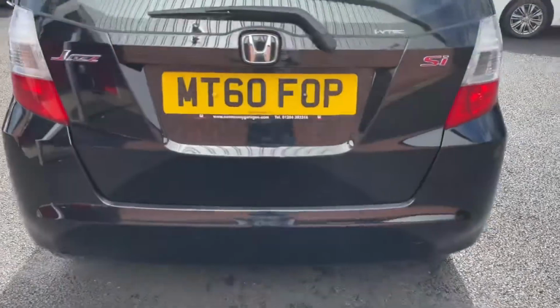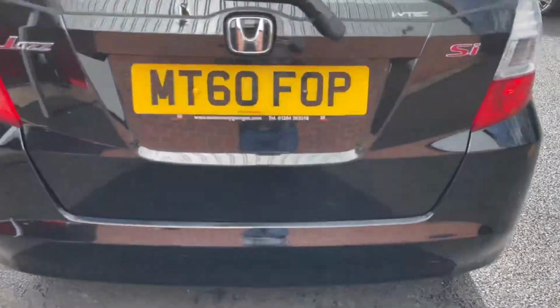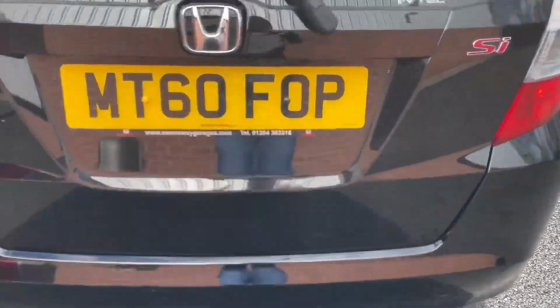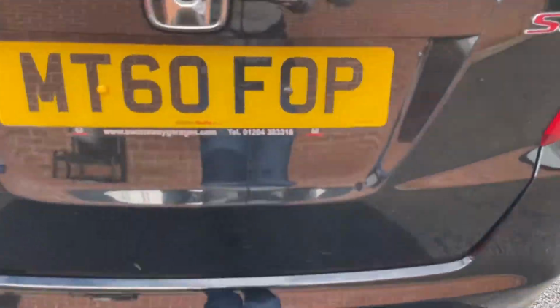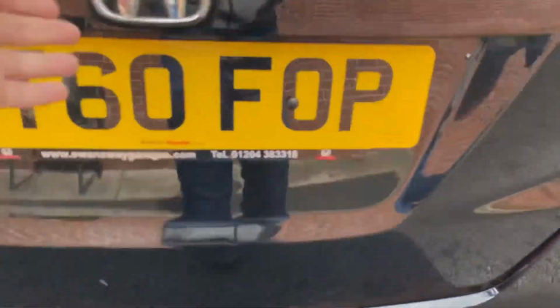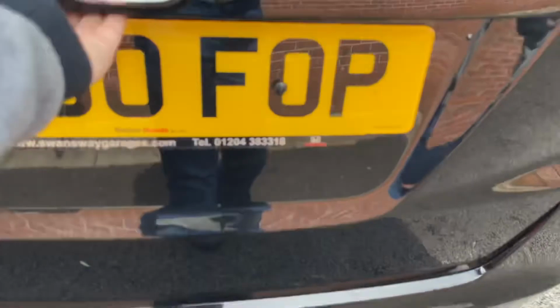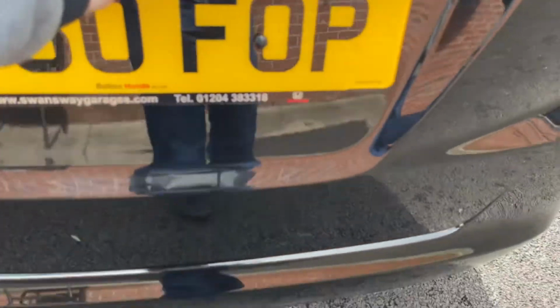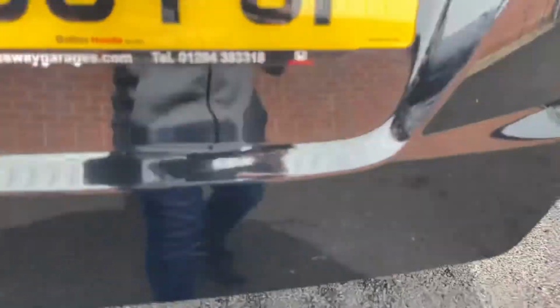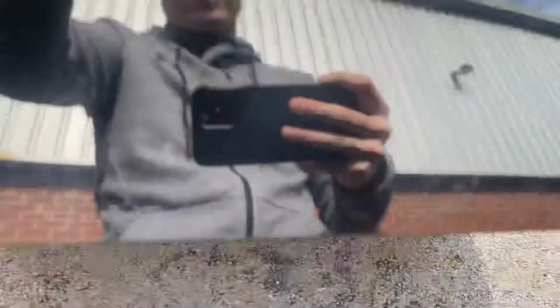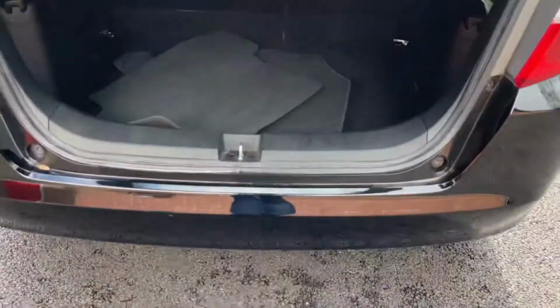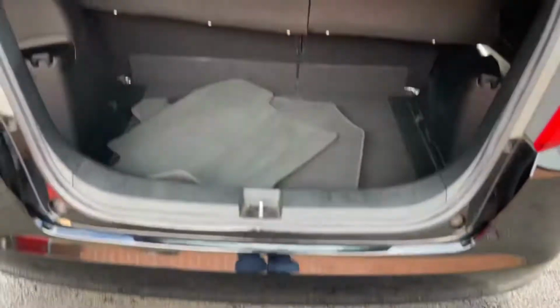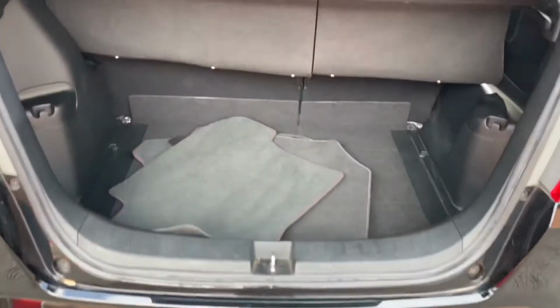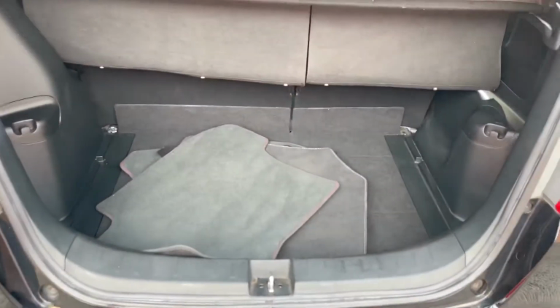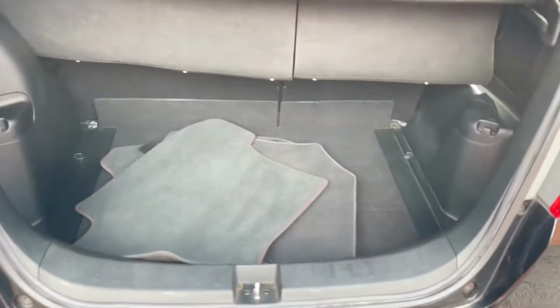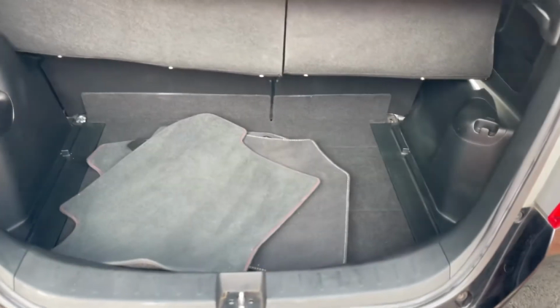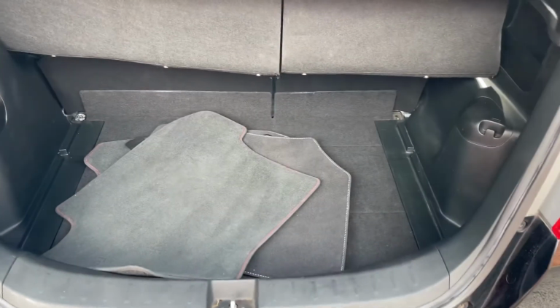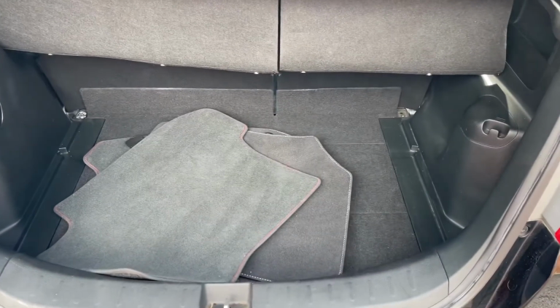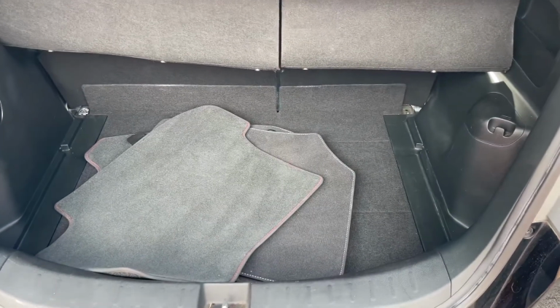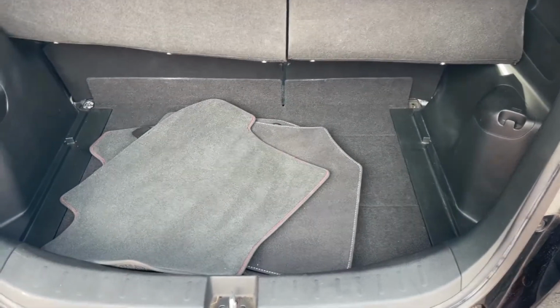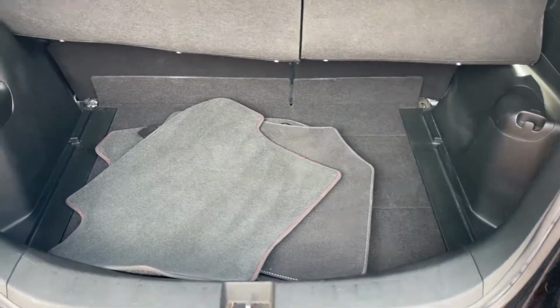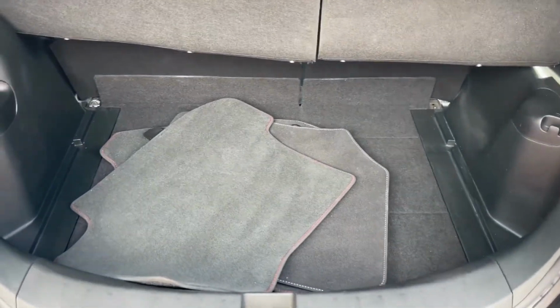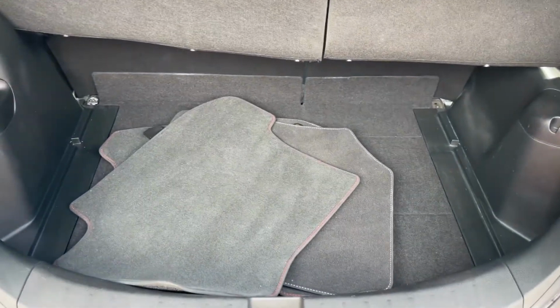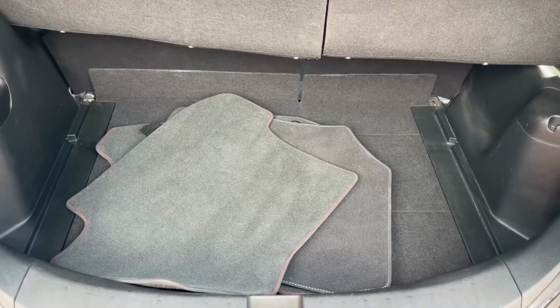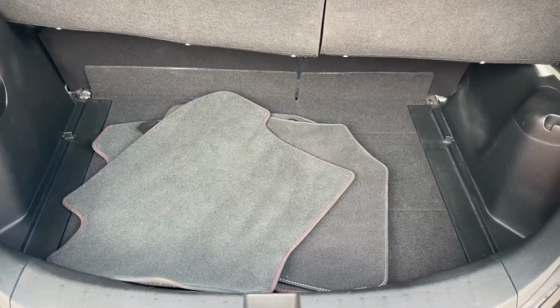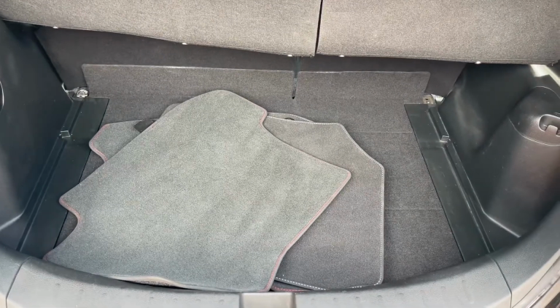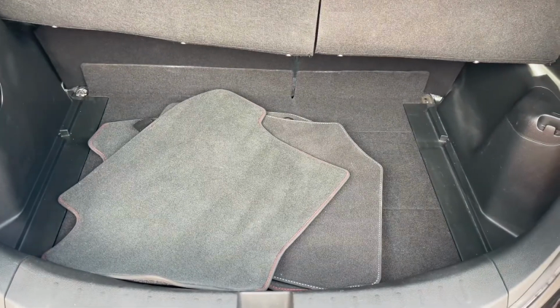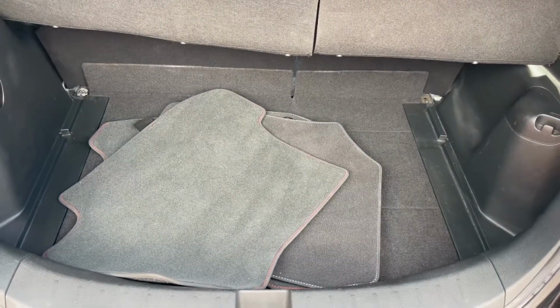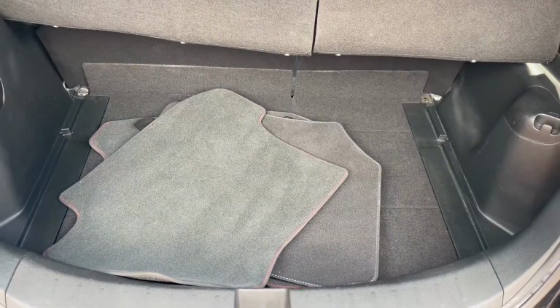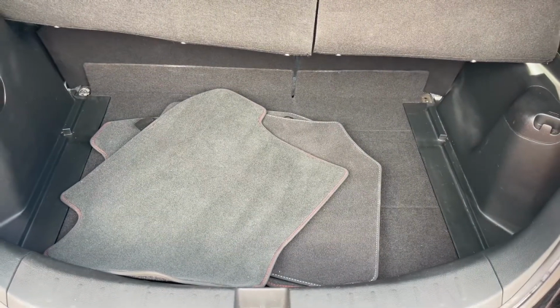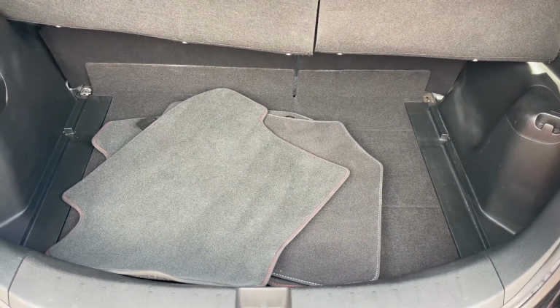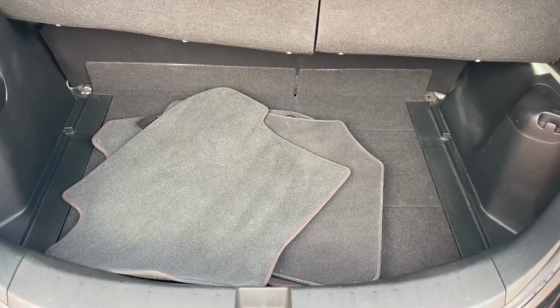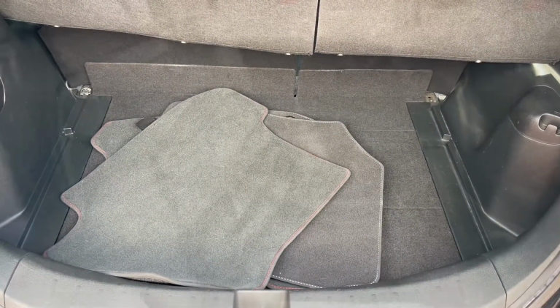If I go ahead and open the boot for you, it does reveal a large and spacious boot for a small sized hatchback like the Jazz, and you do also have a set of mats, which you can see.